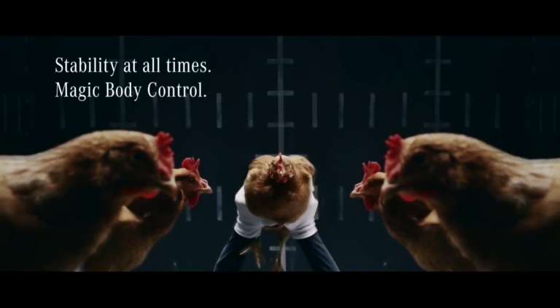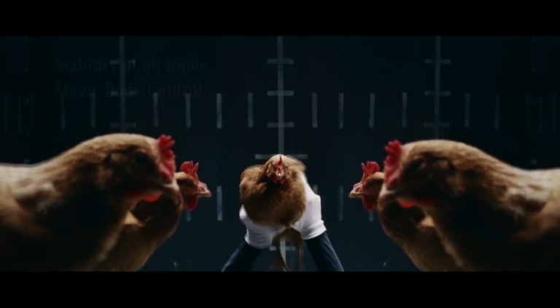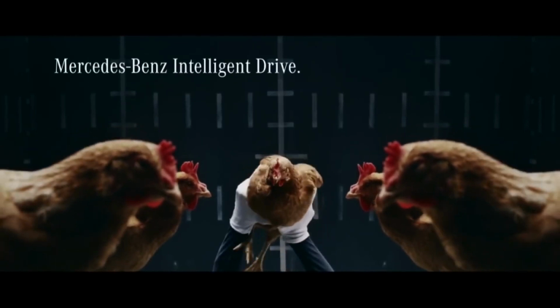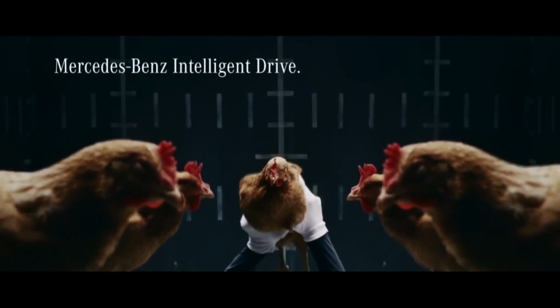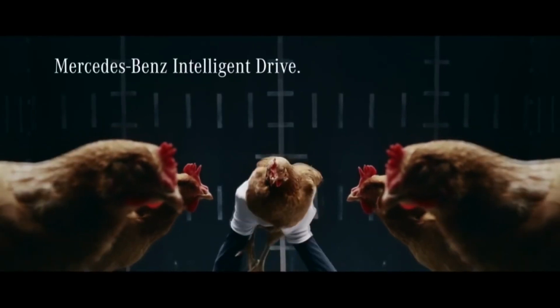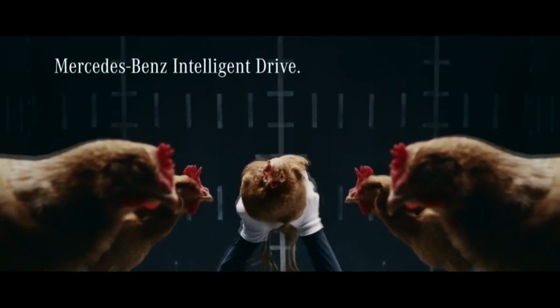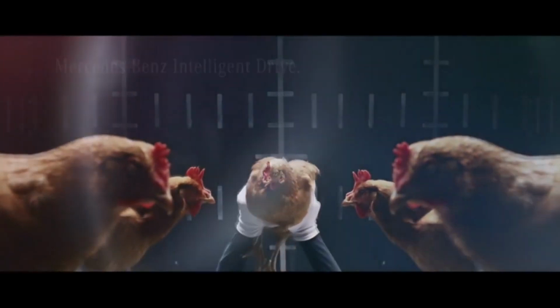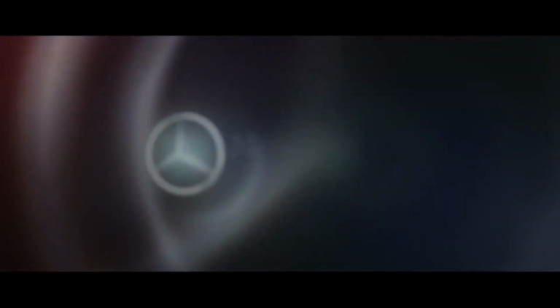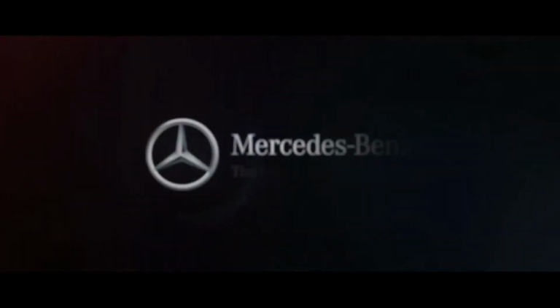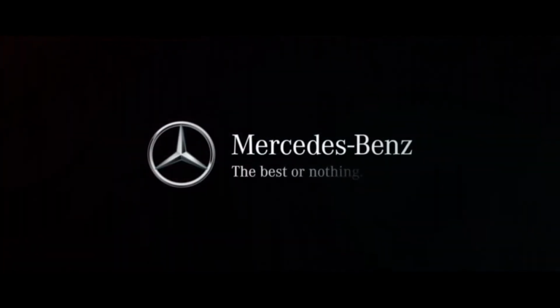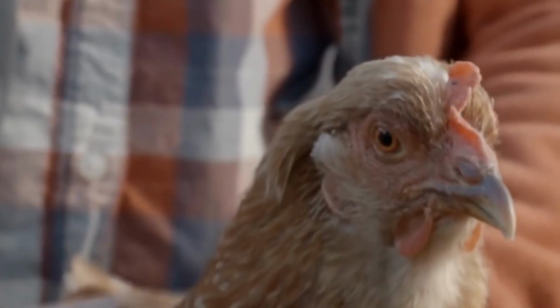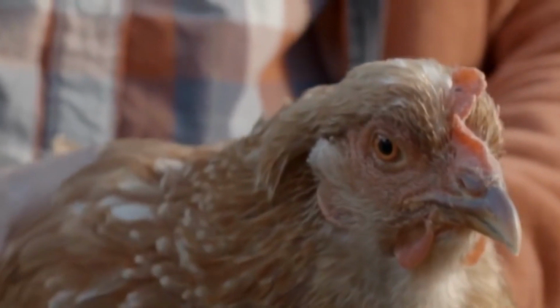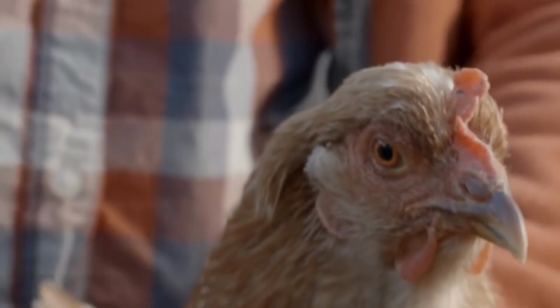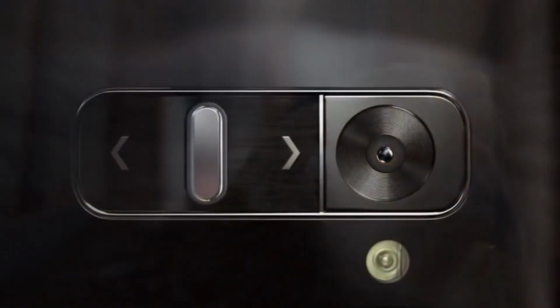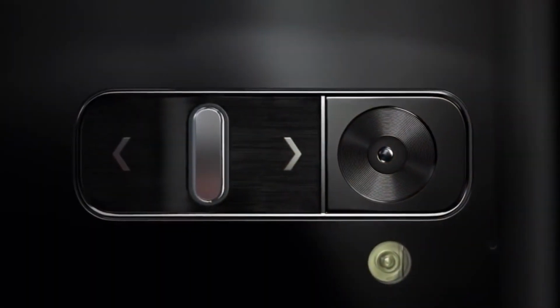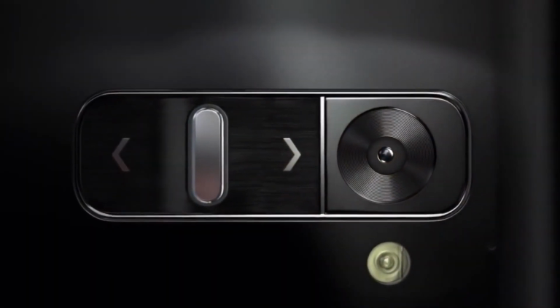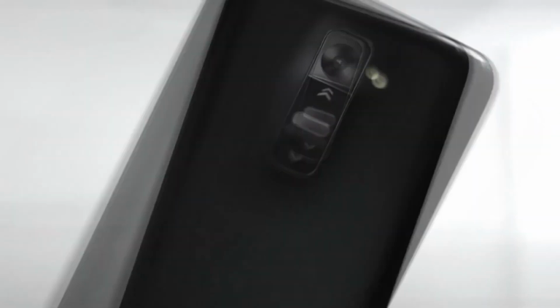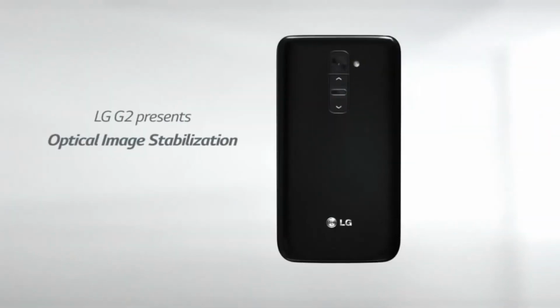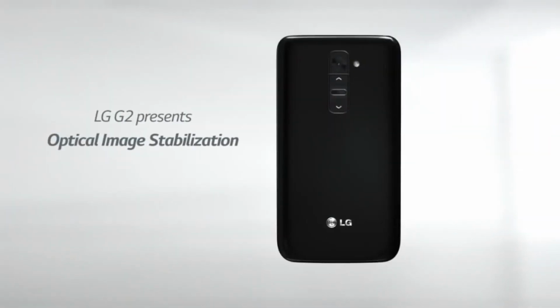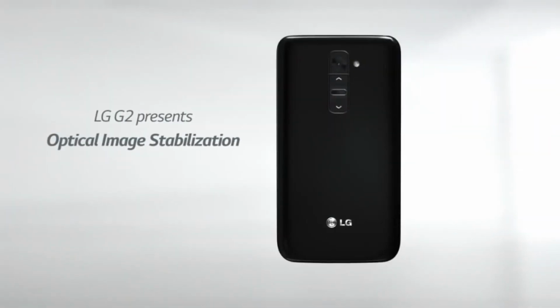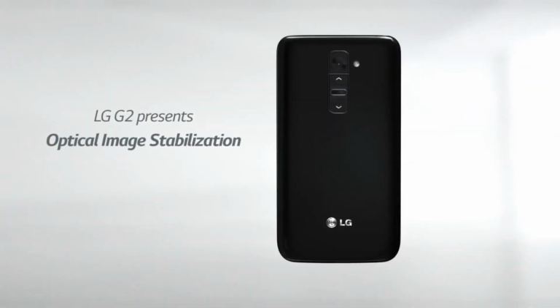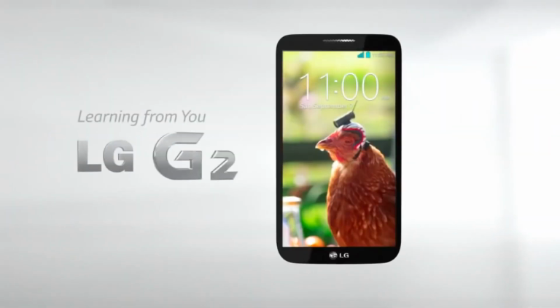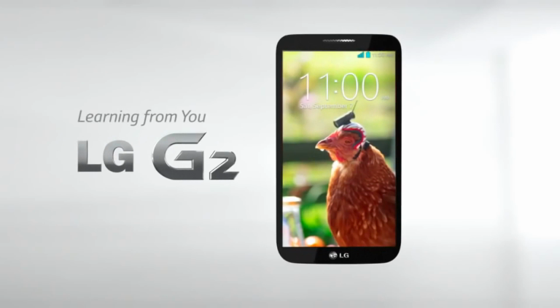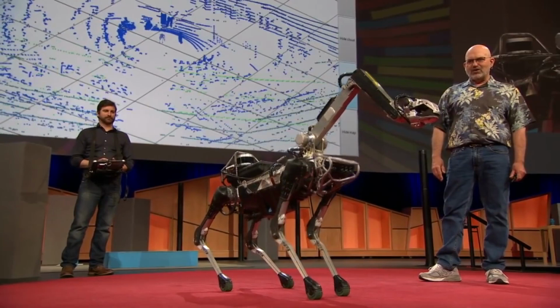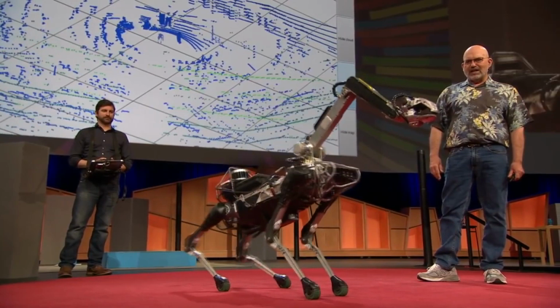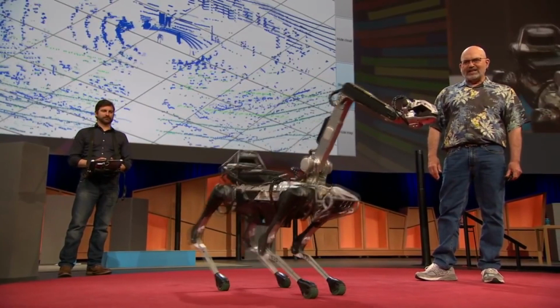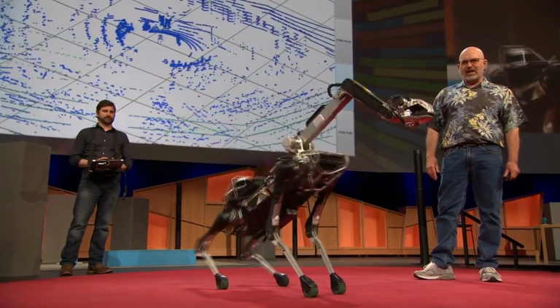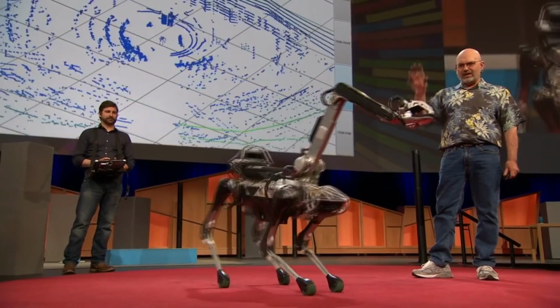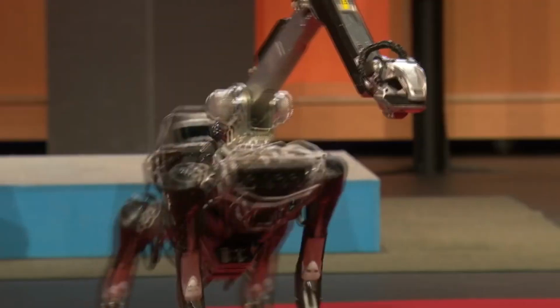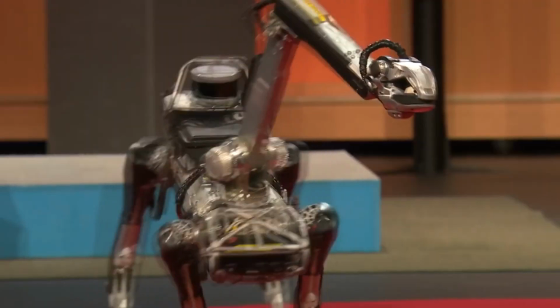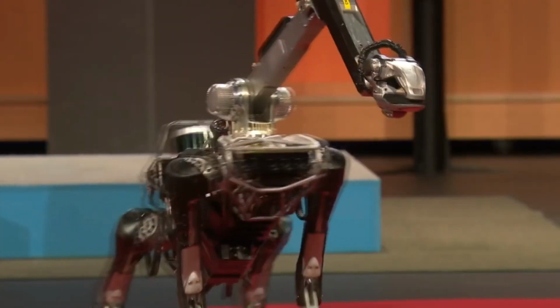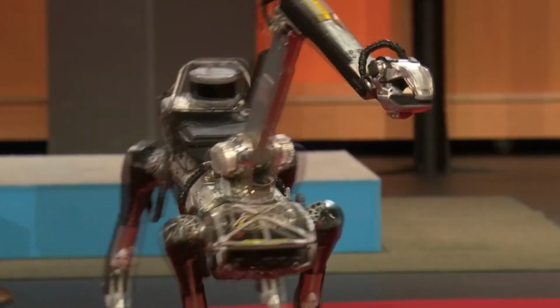Using the chicken's head tracking concept, Mercedes Benz has also designed a commercial named Intelligent Drive. Using the same concept, the LG G2 mobile phone was also featured with a camera that has image stabilization. There is also a robot named Spot from Boston Dynamics which can mimic the chicken's head tracking.